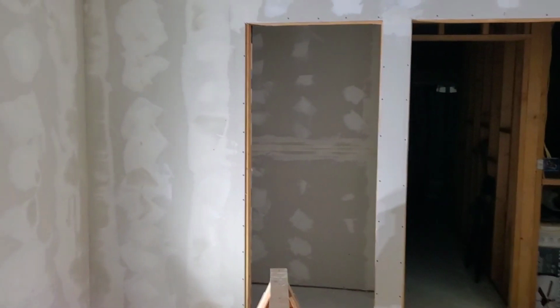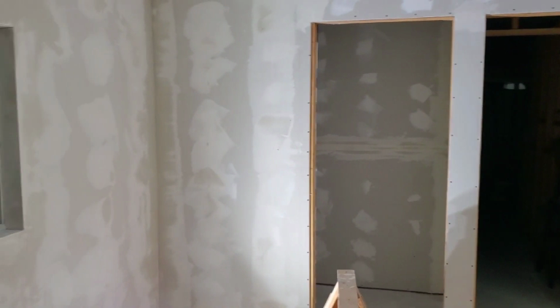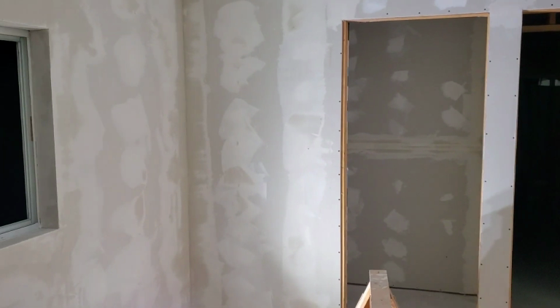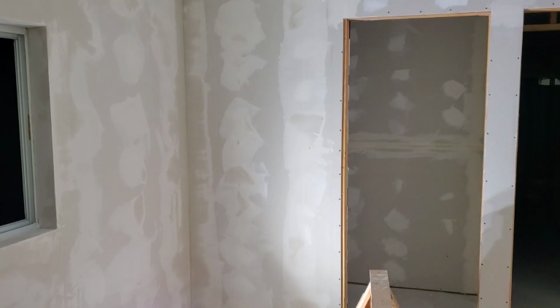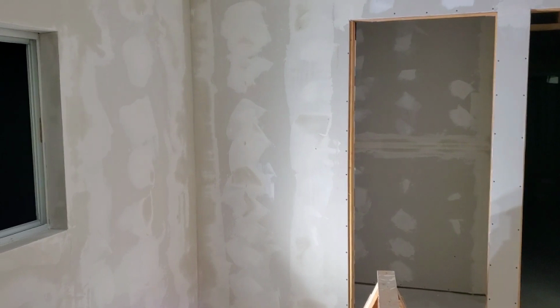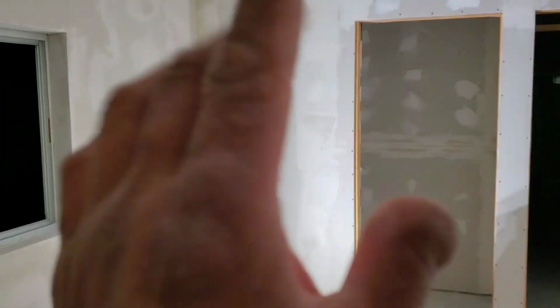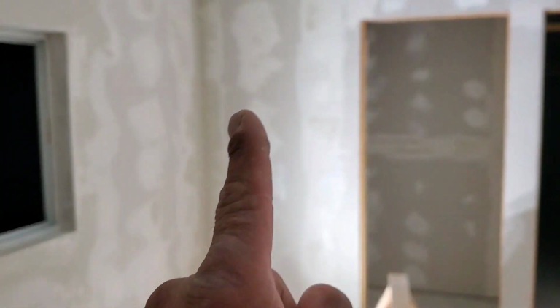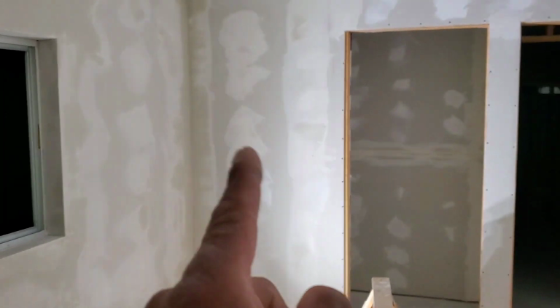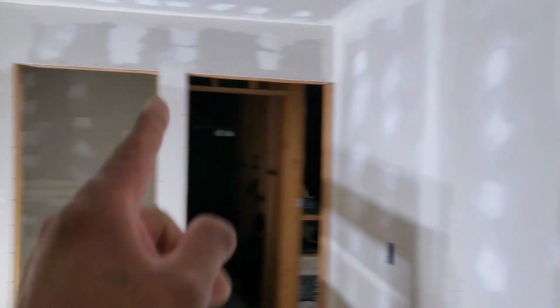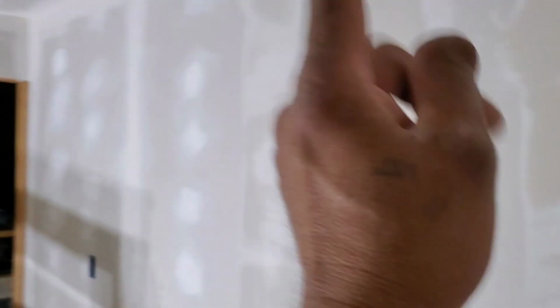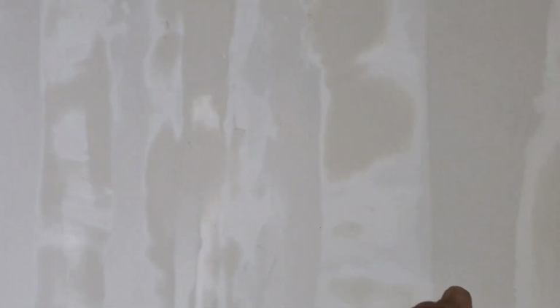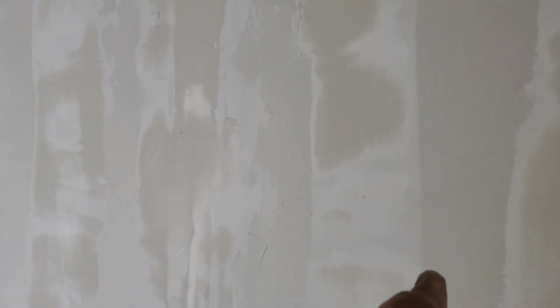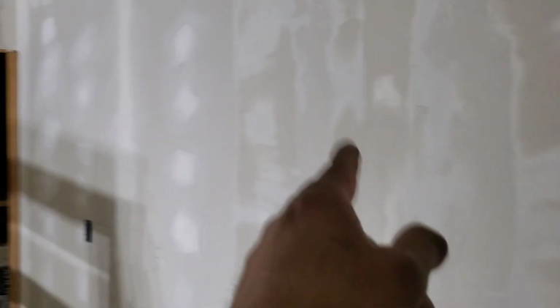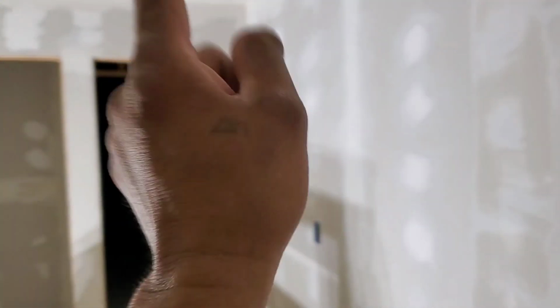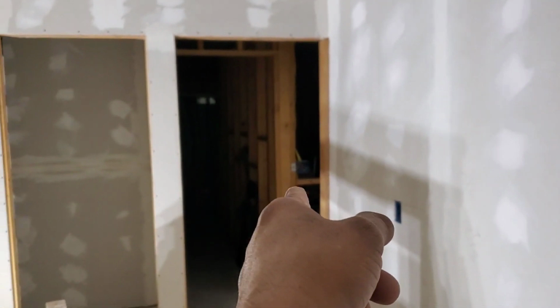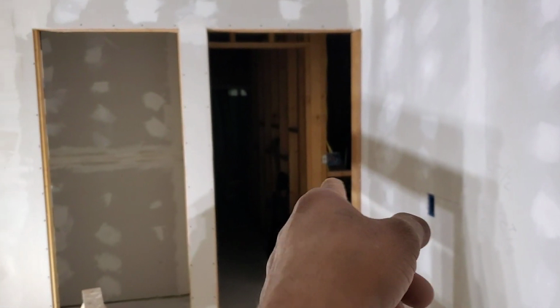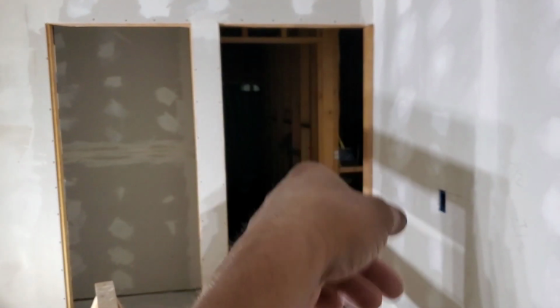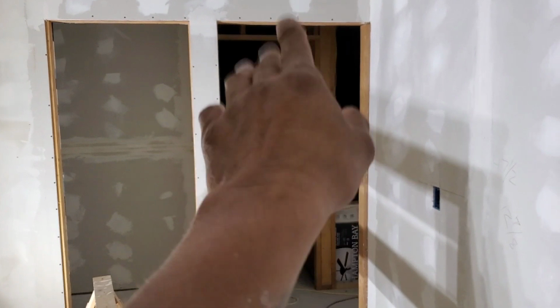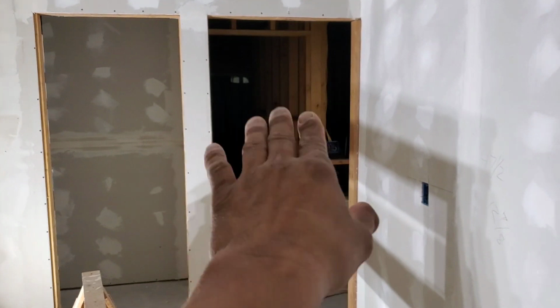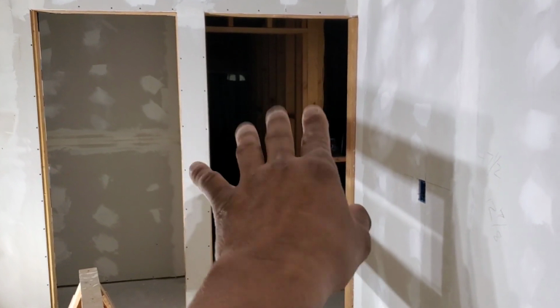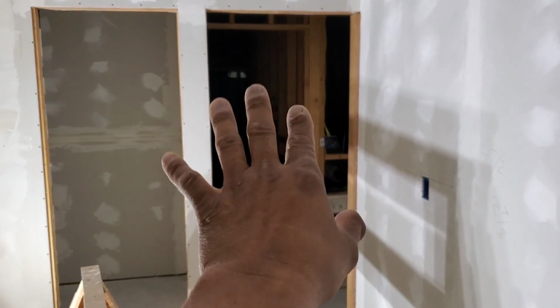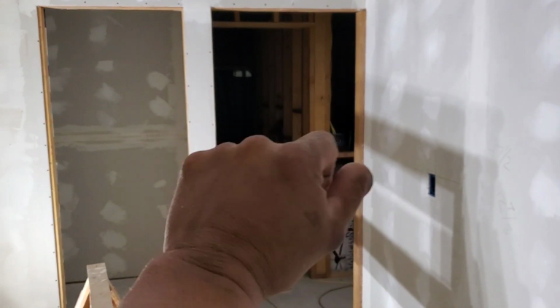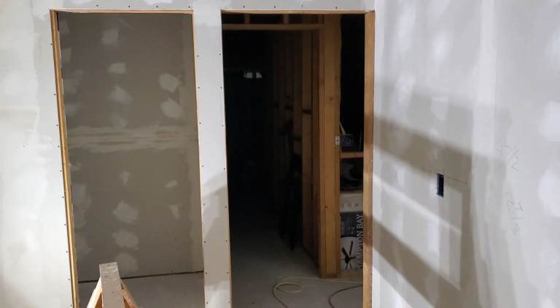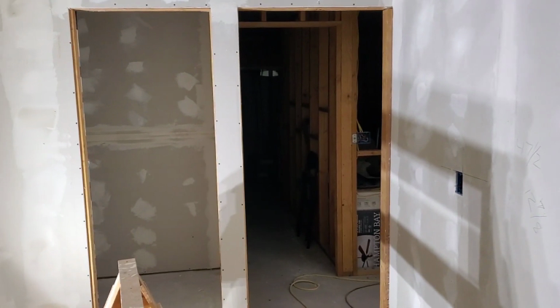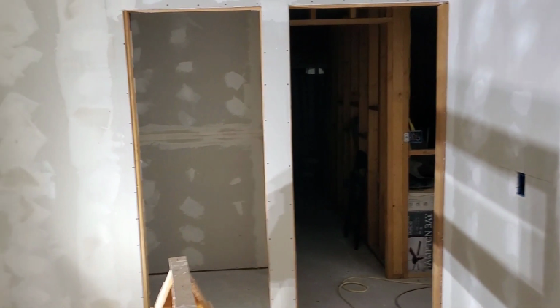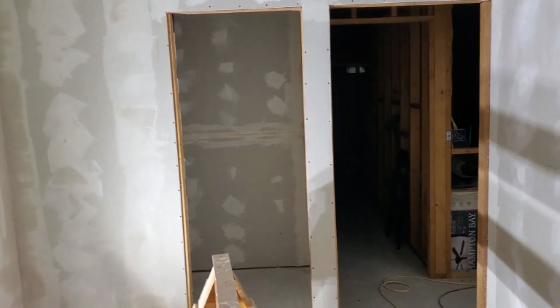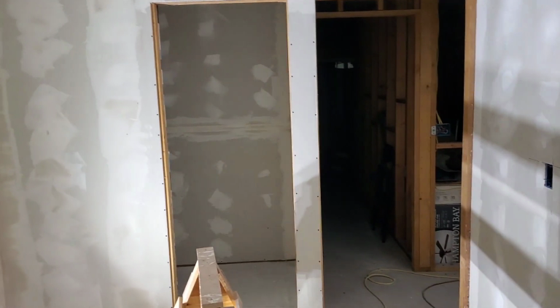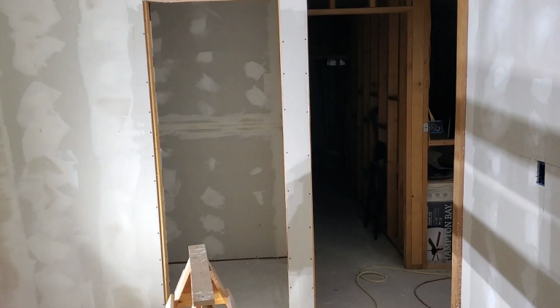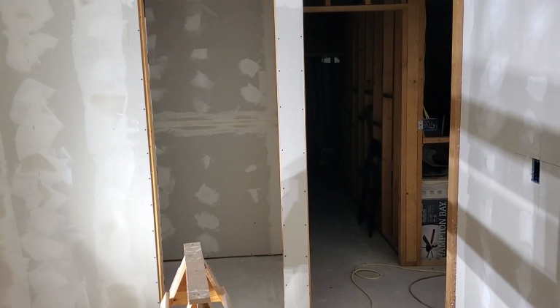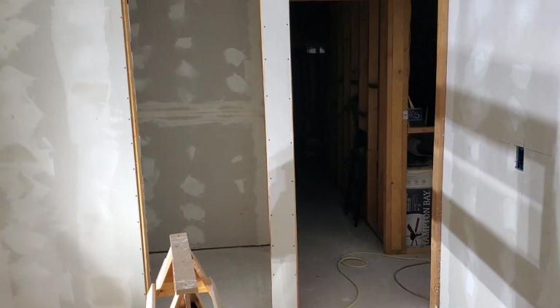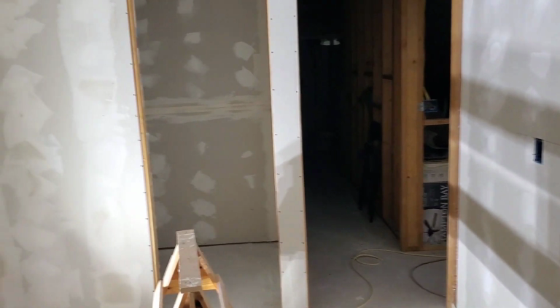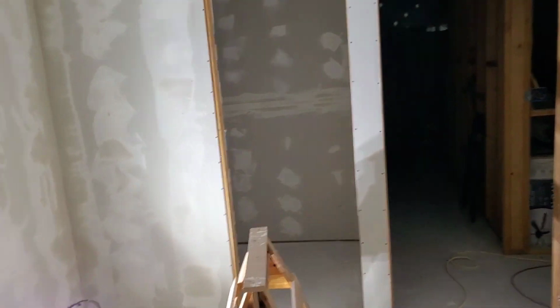Now we're back on track. This is Mia's room, Ethan's room right there, and our room. Like I said, we still gotta put drywall over there, but we're back on track, we're moving again. Hopefully by end of the year we'll be done with it.